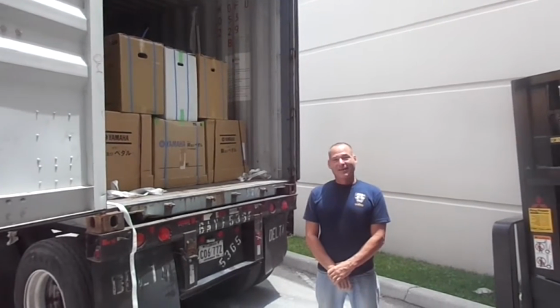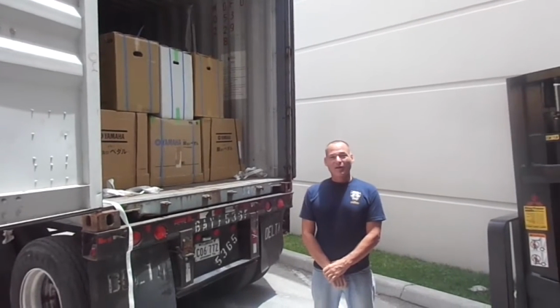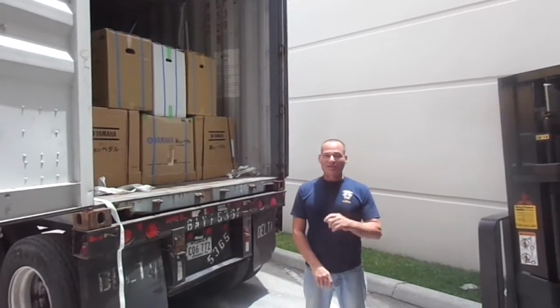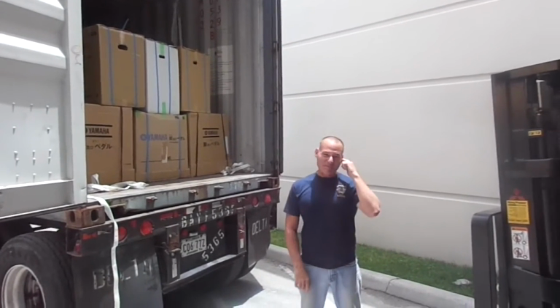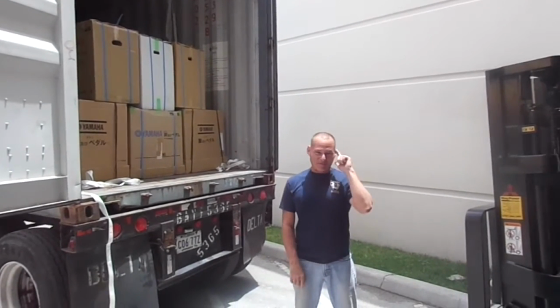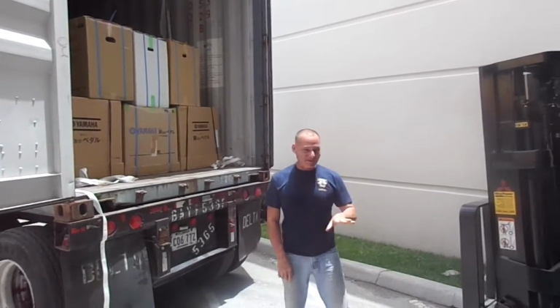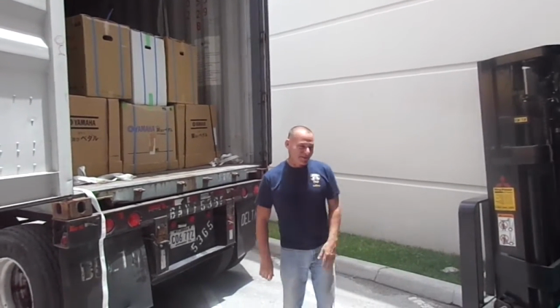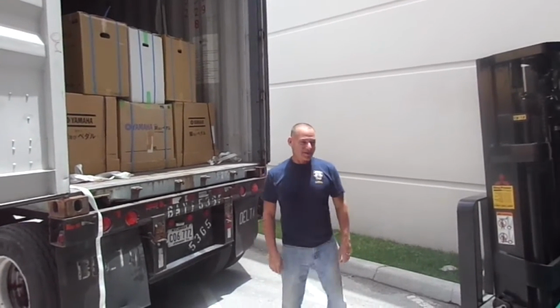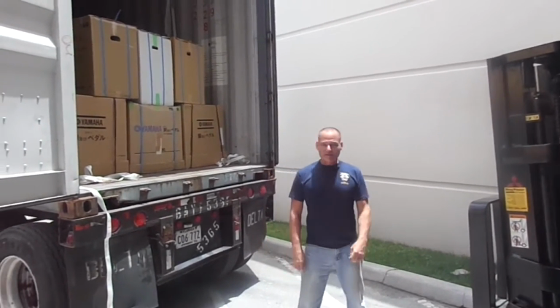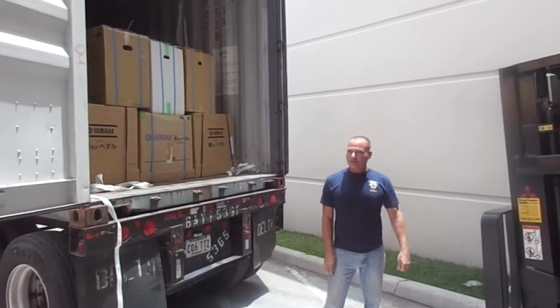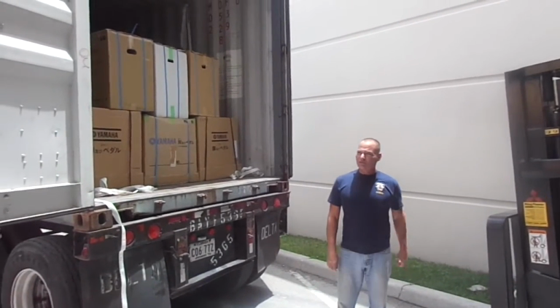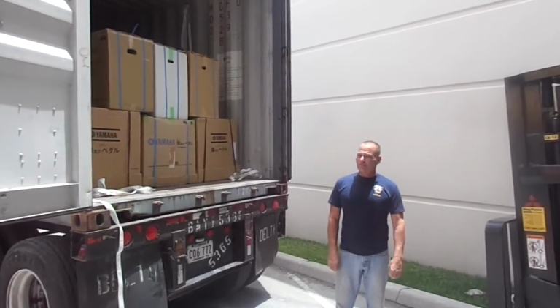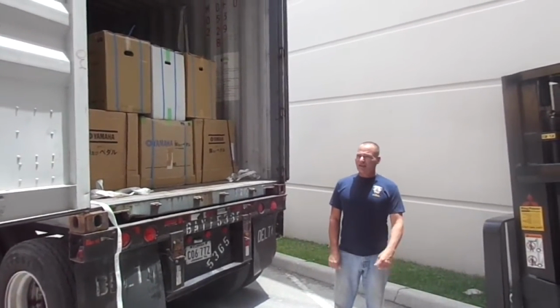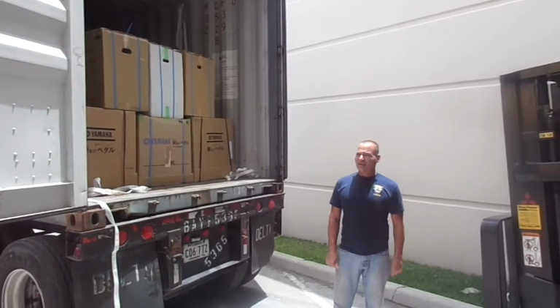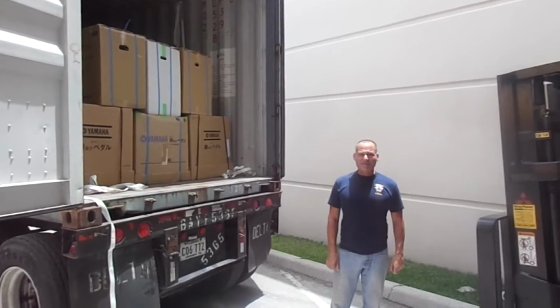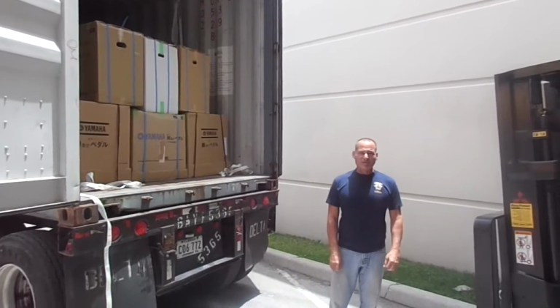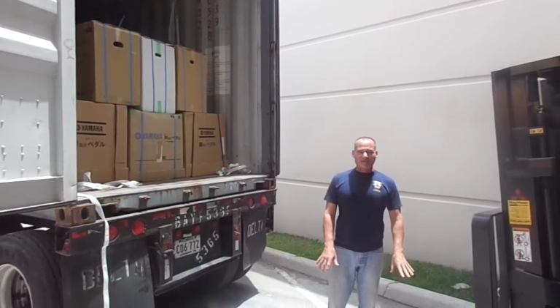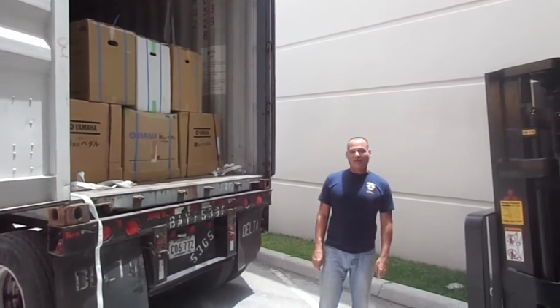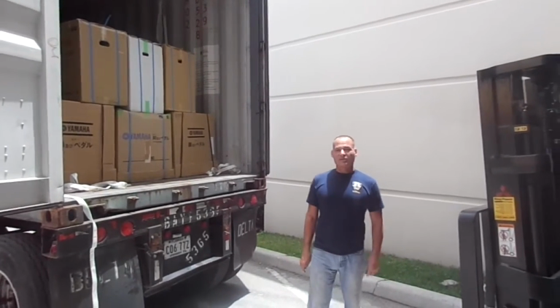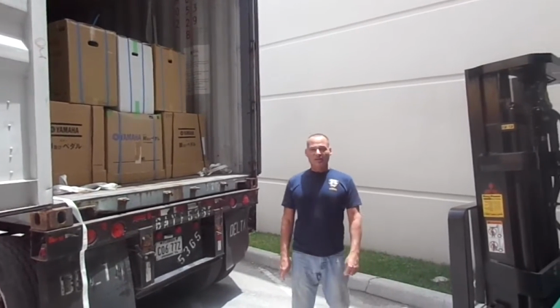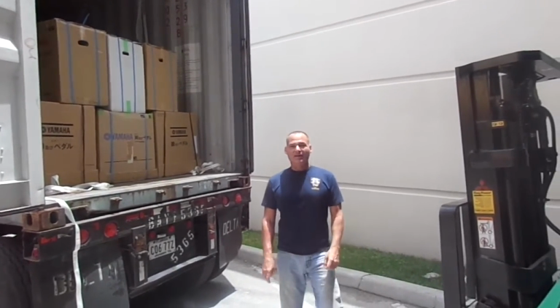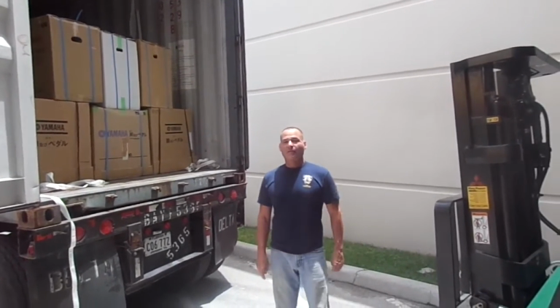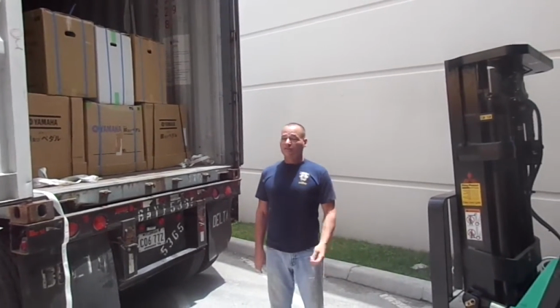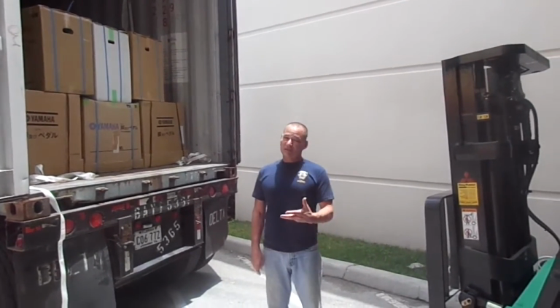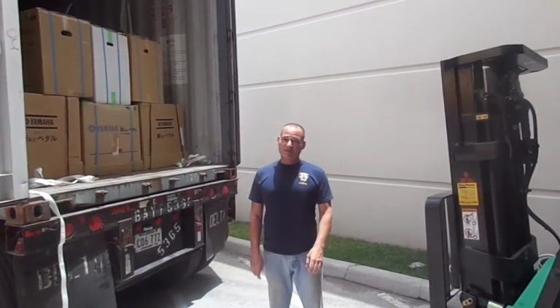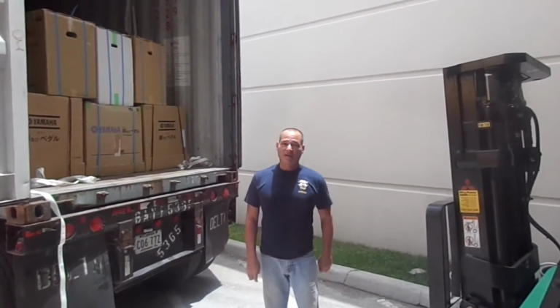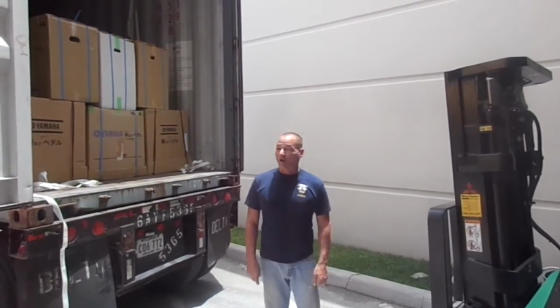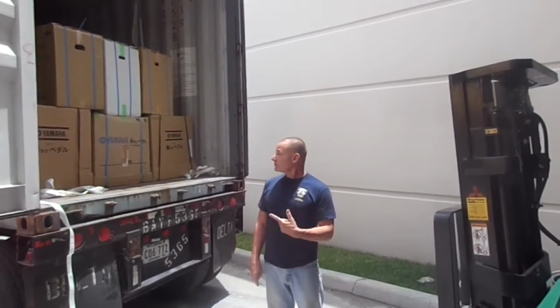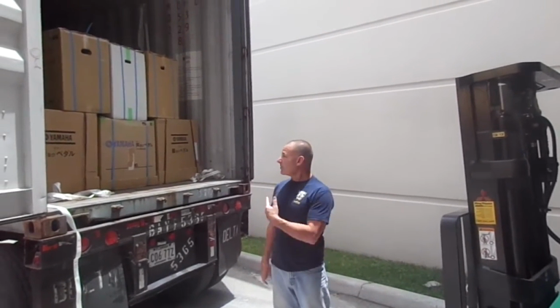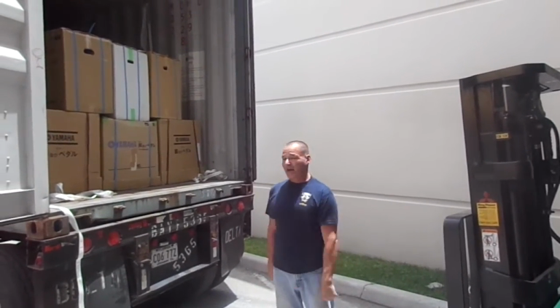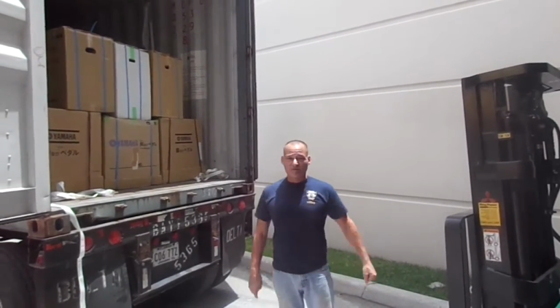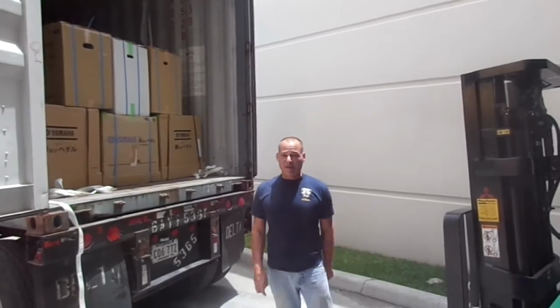Hello, I'm Russell with The Piano Outlet. Today is June 11th, Thursday, and we just received an awesome shipment of pianos from Japan.